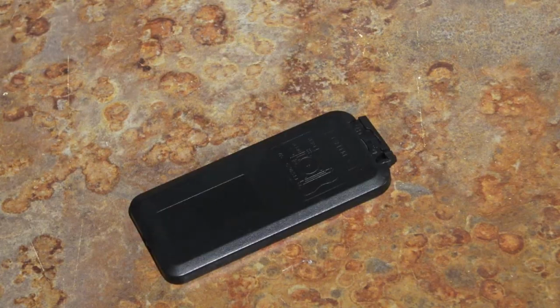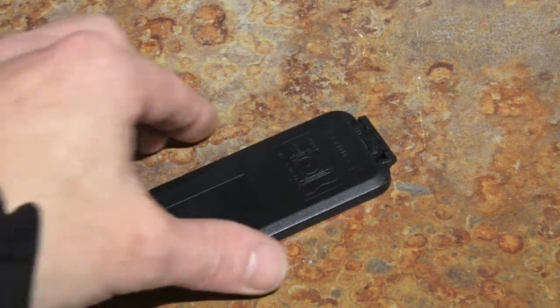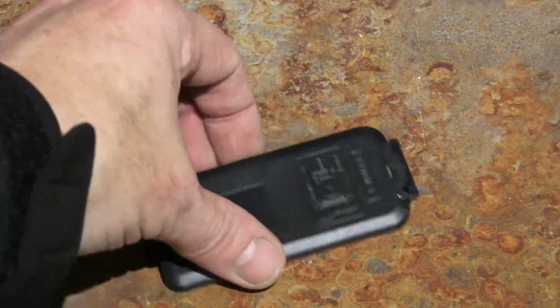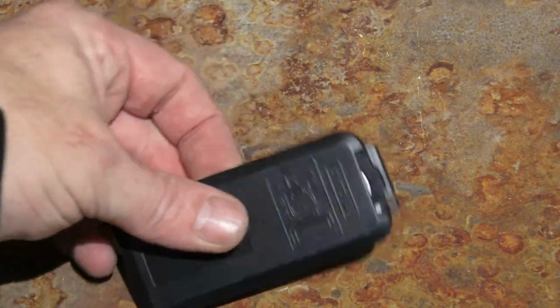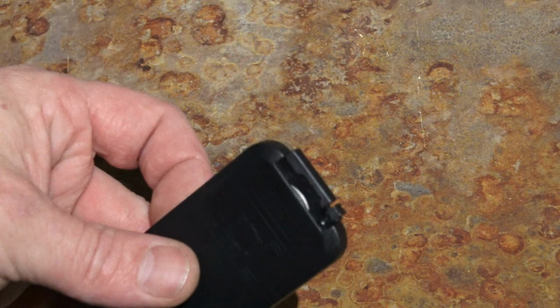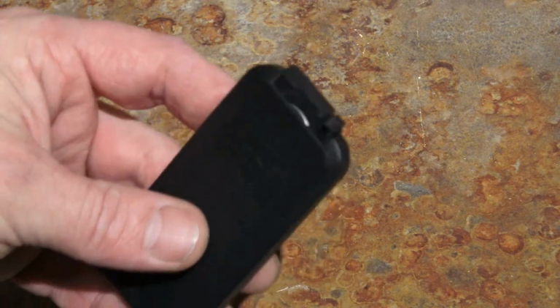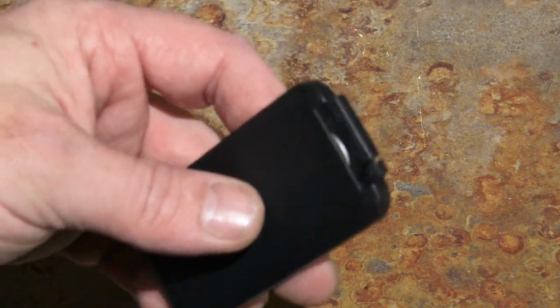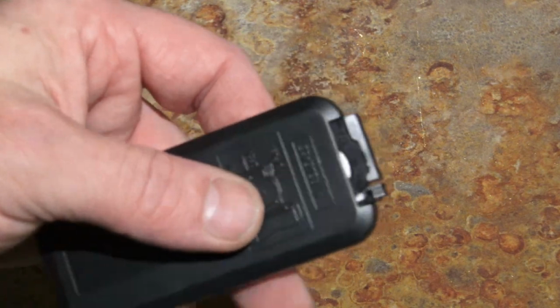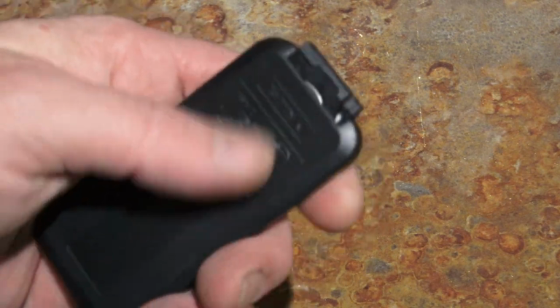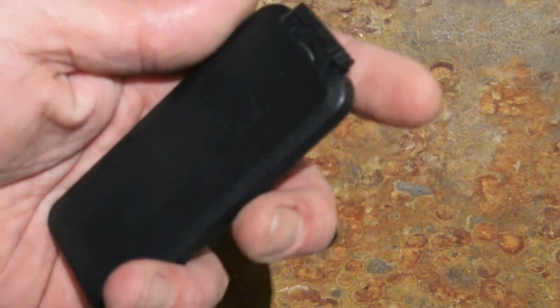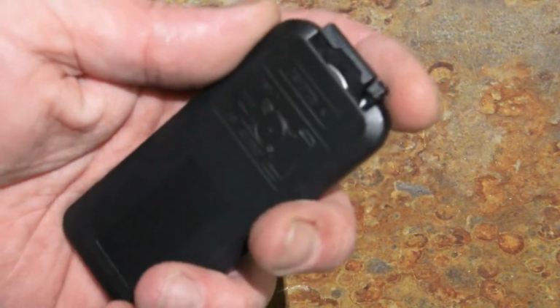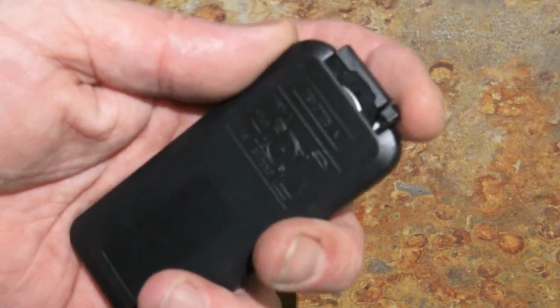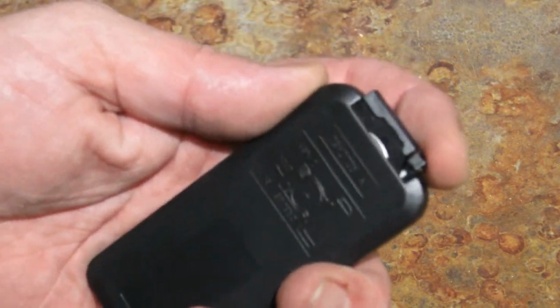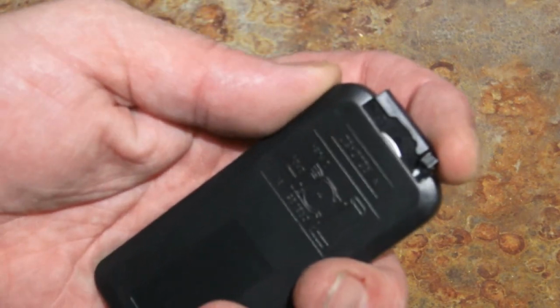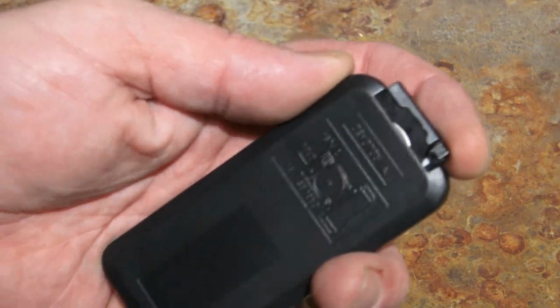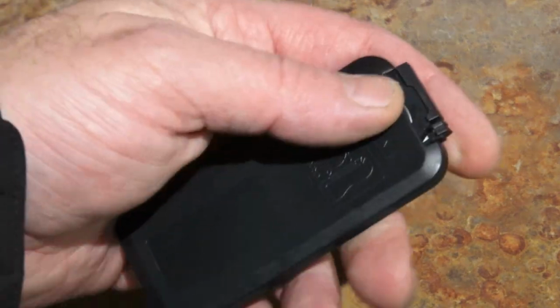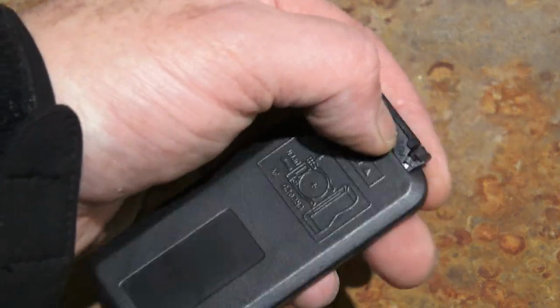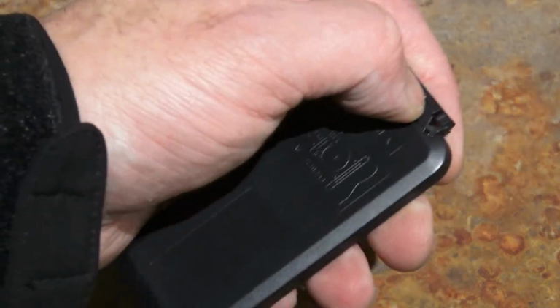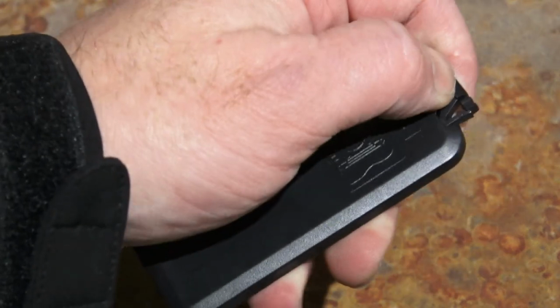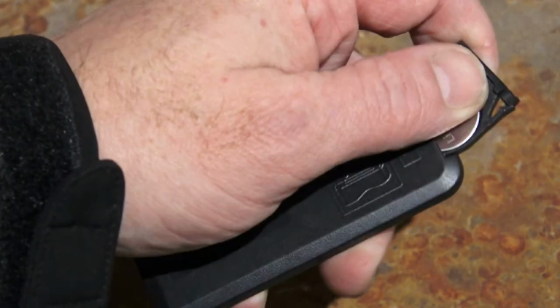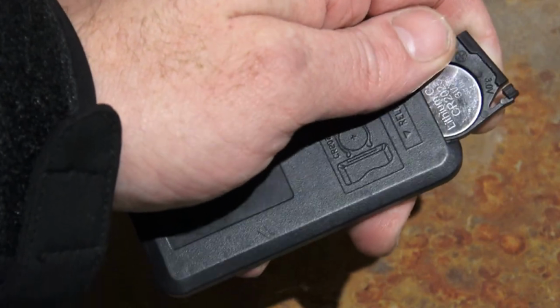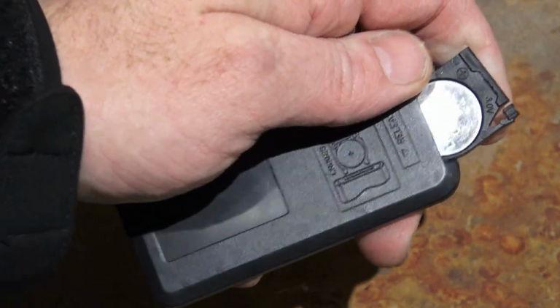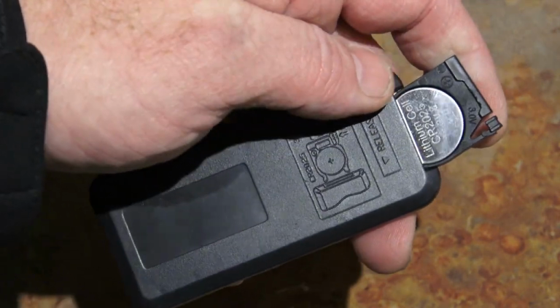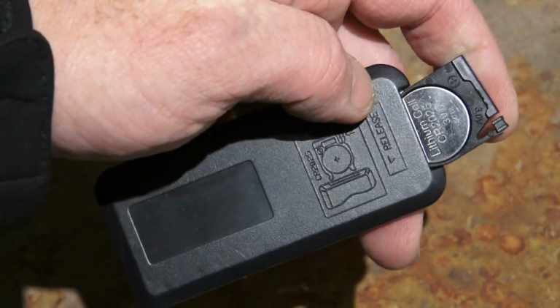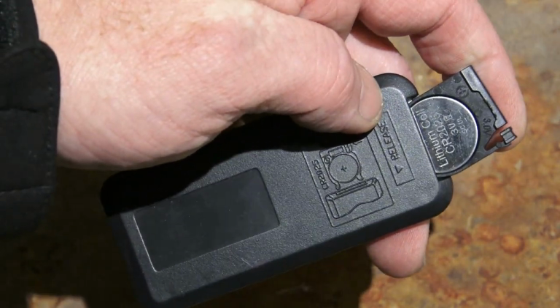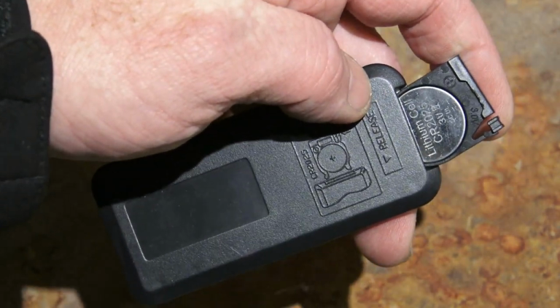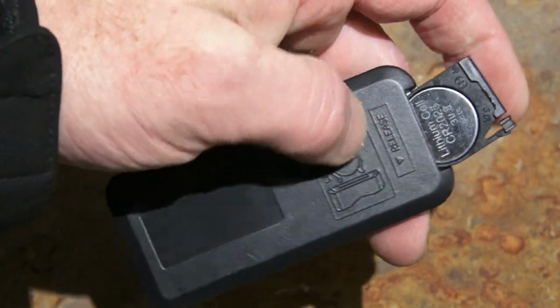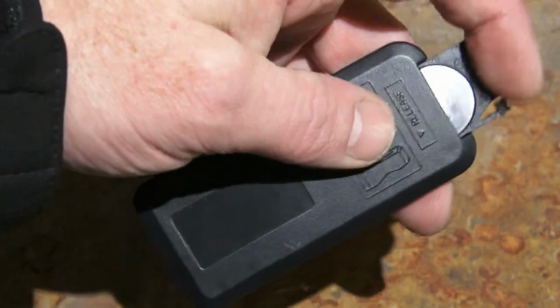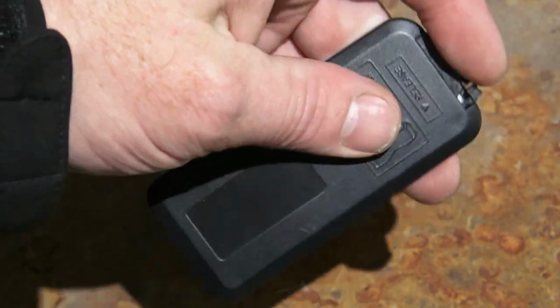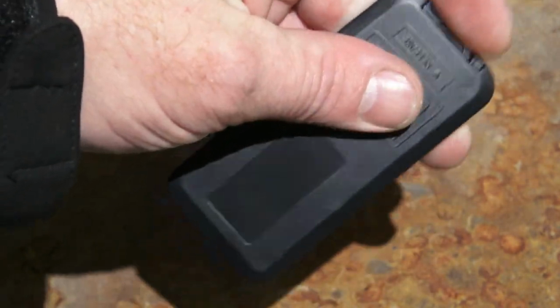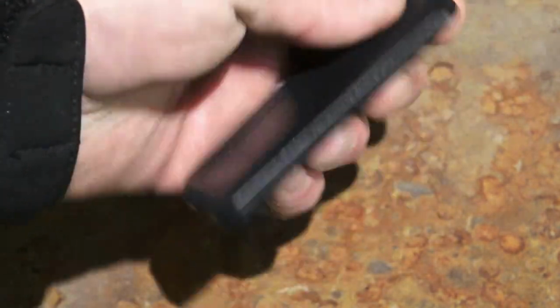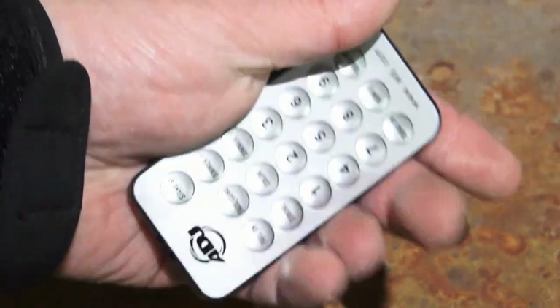If you look at the back of most remotes, there's a little tray that pops out. See this little tab here? You push the tab in, and you pull the tray out, and you expose the battery. Swap it out, and you're good to go.